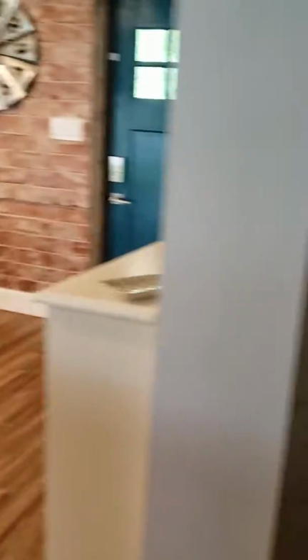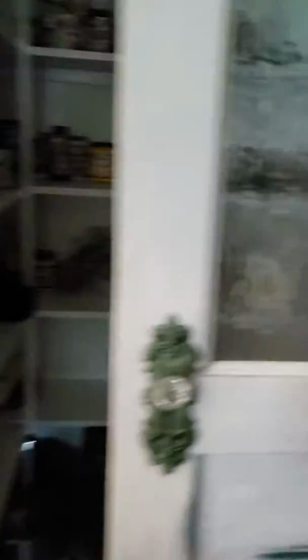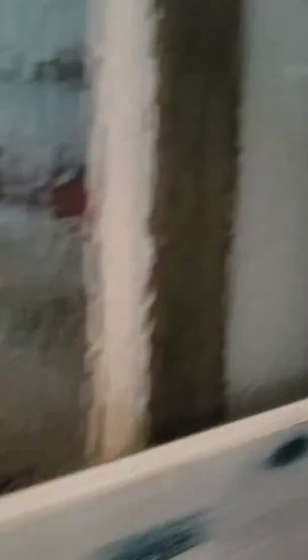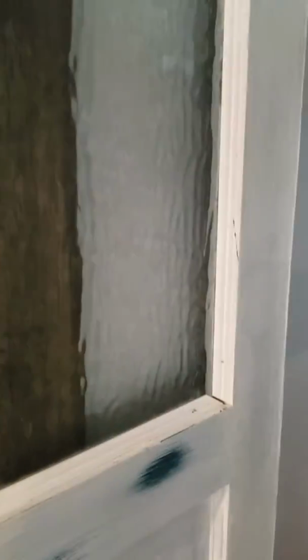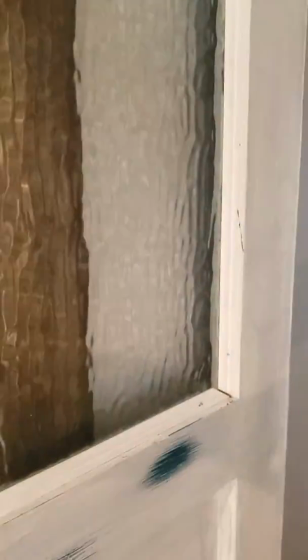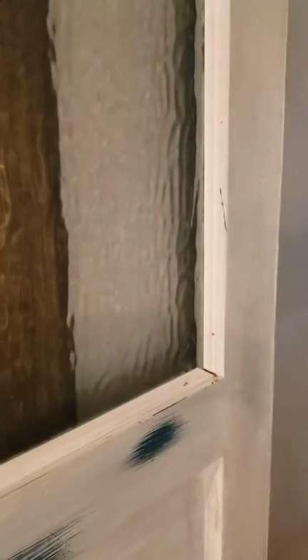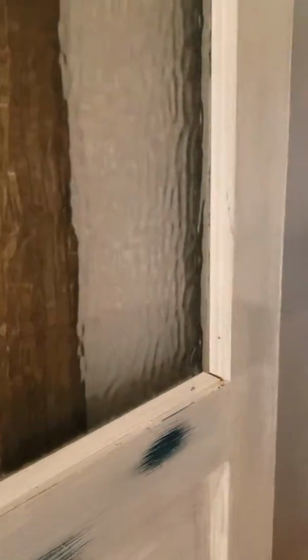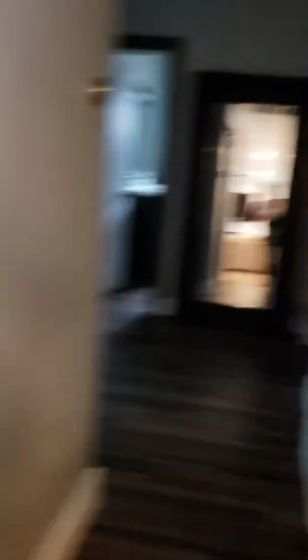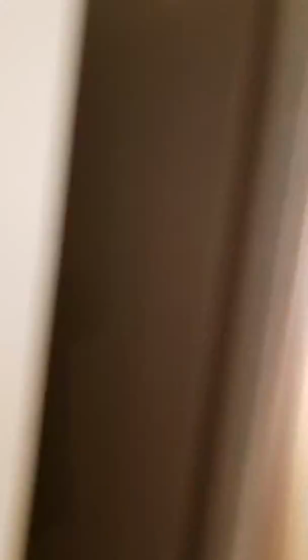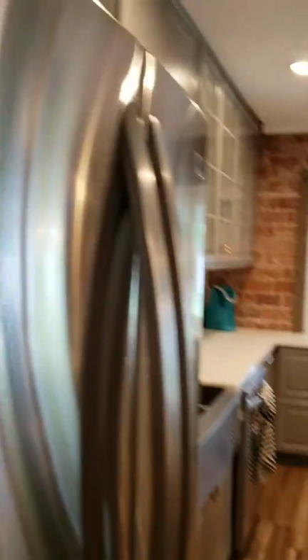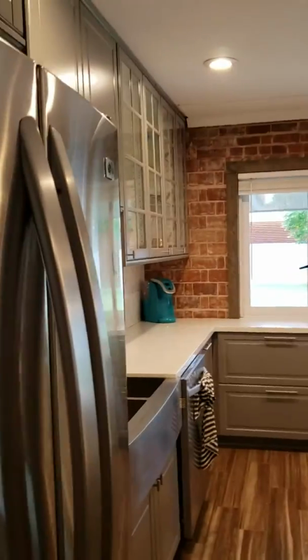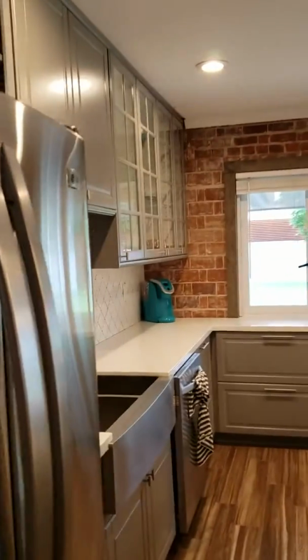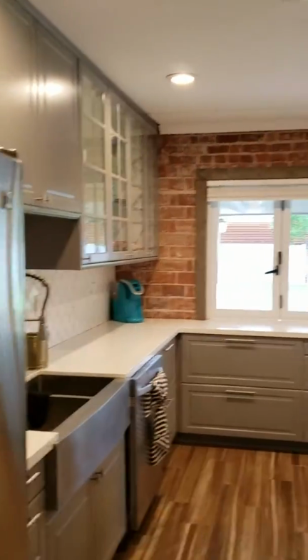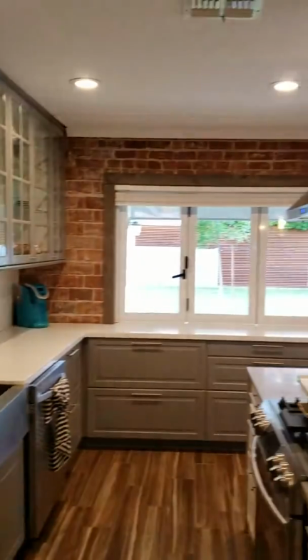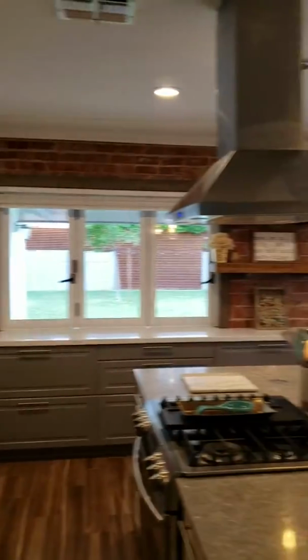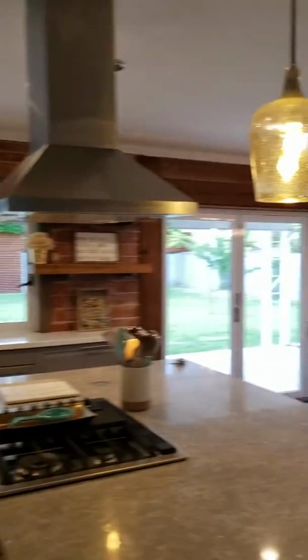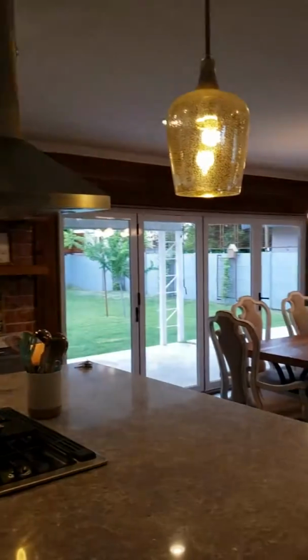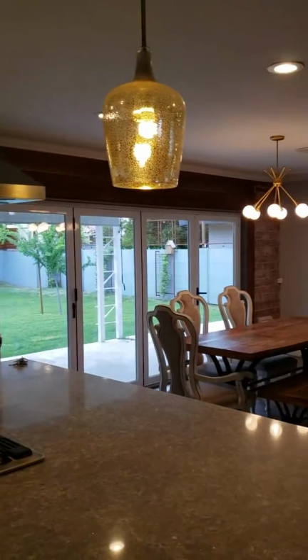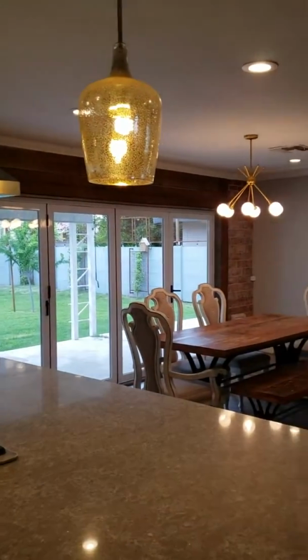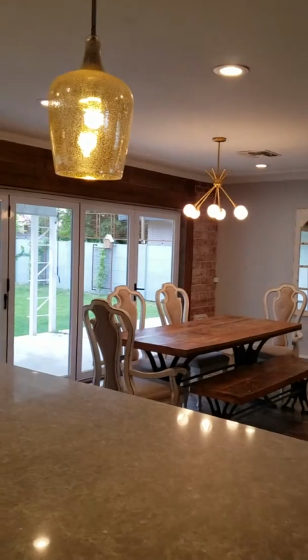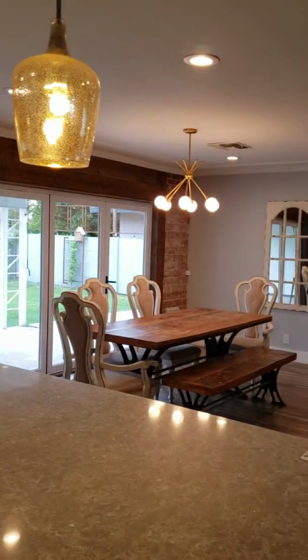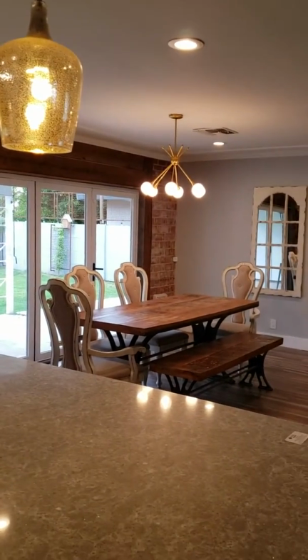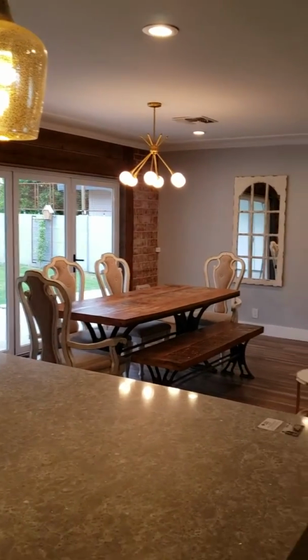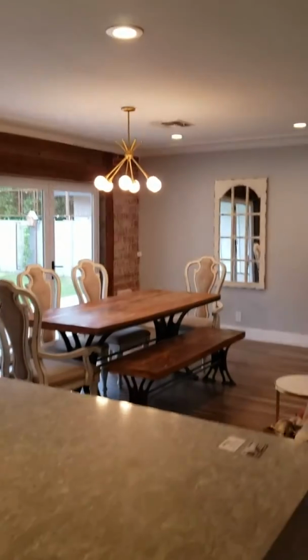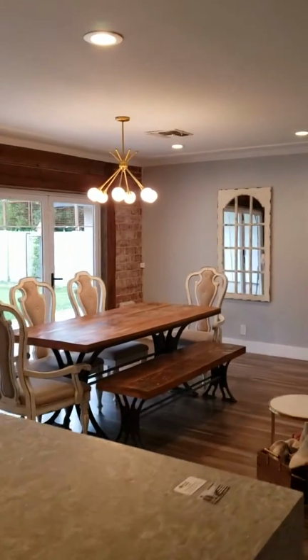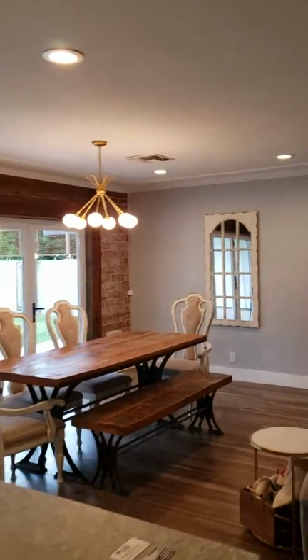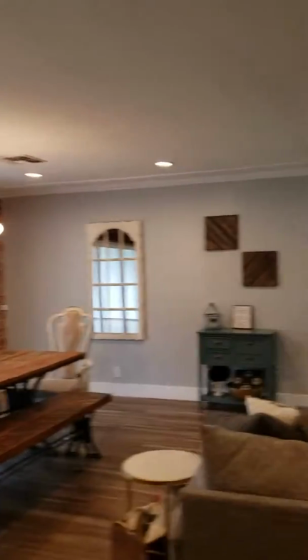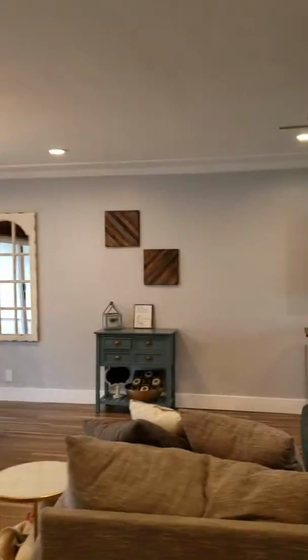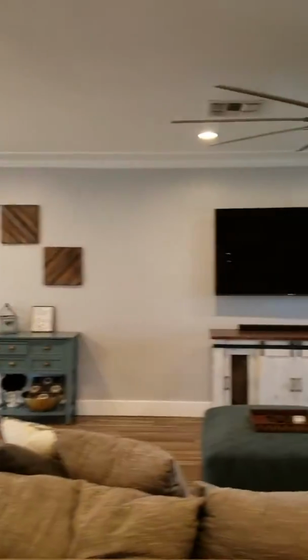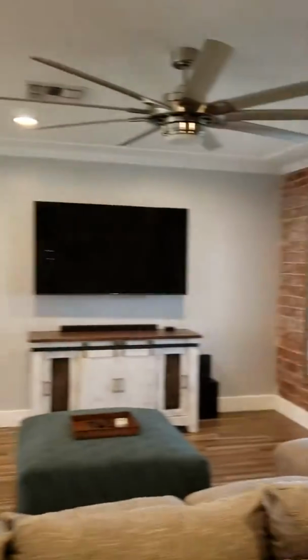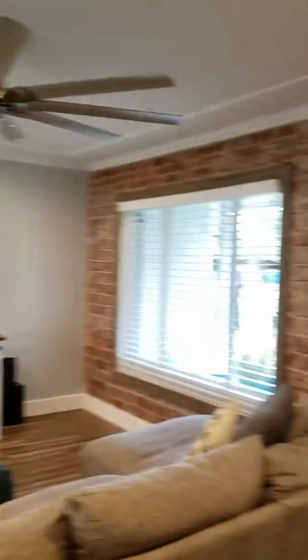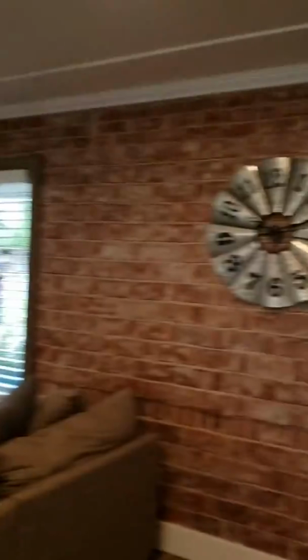Let me get more lights on. There we go, much better. The ceilings are a little low — they're eight-foot ceilings, so it doesn't have that big expansive vaulted ceiling.